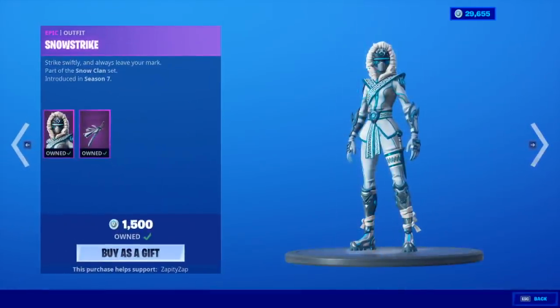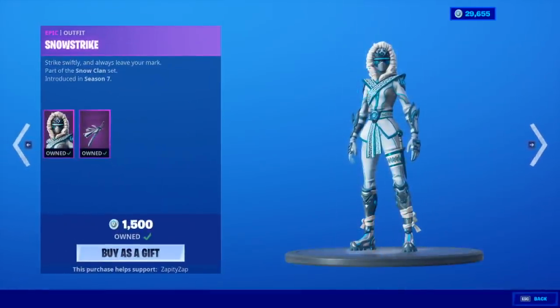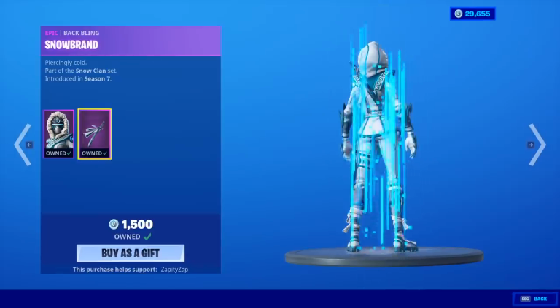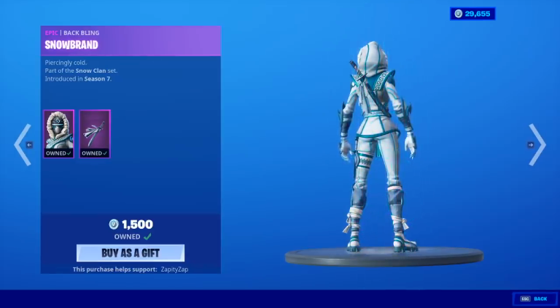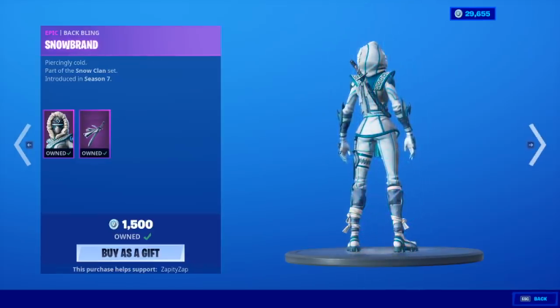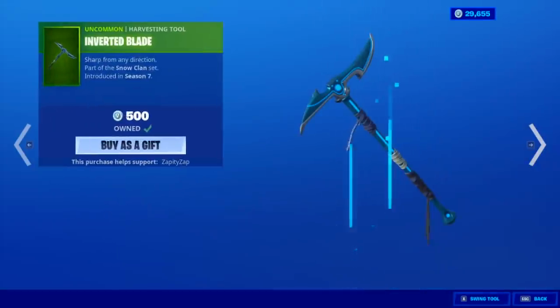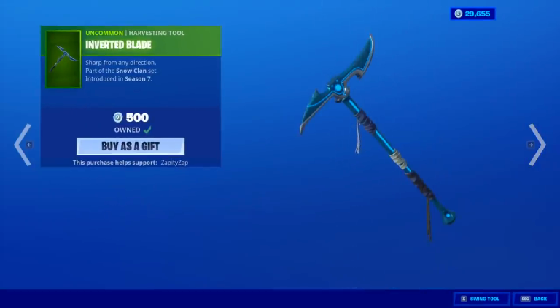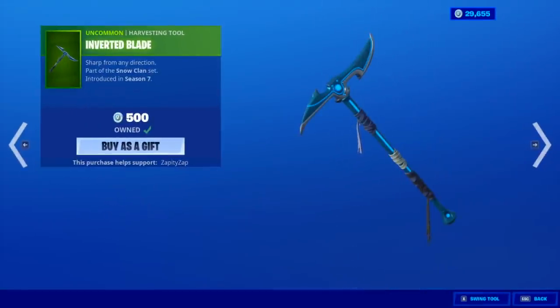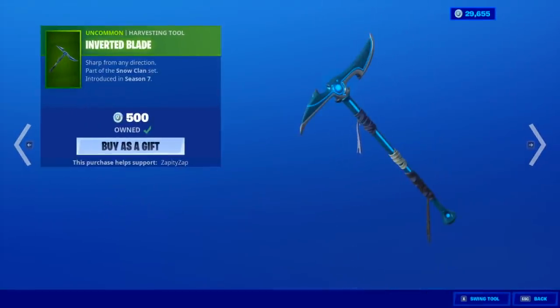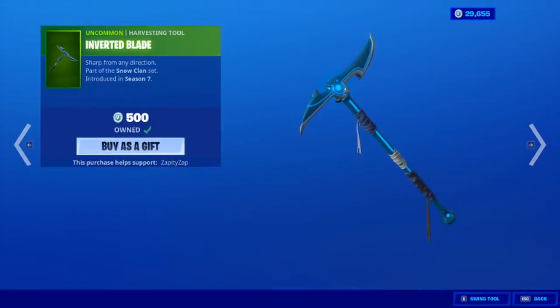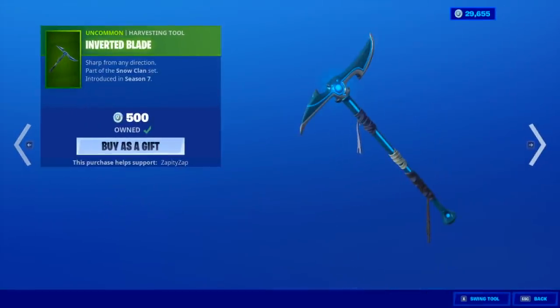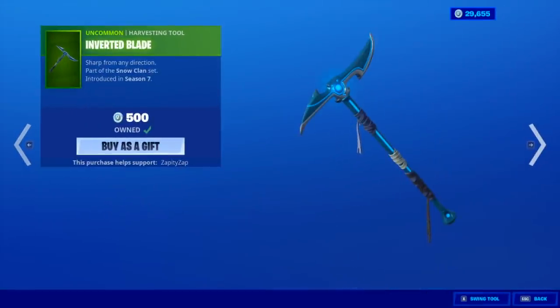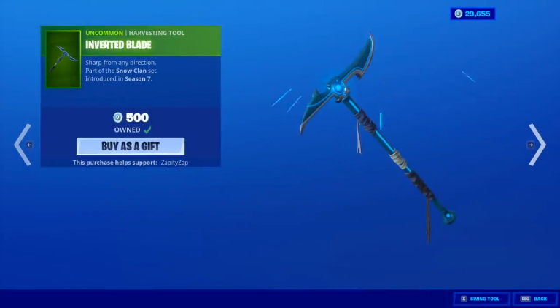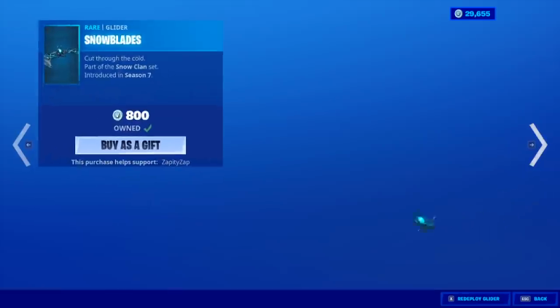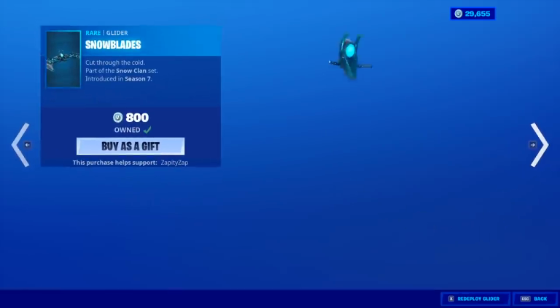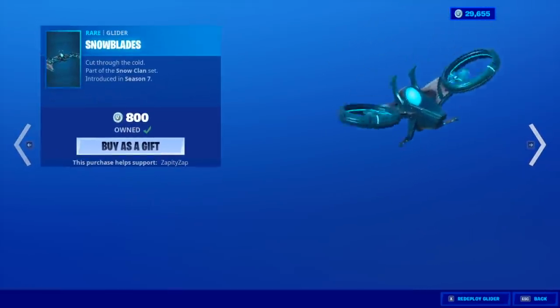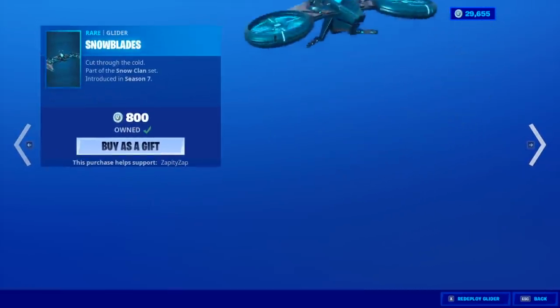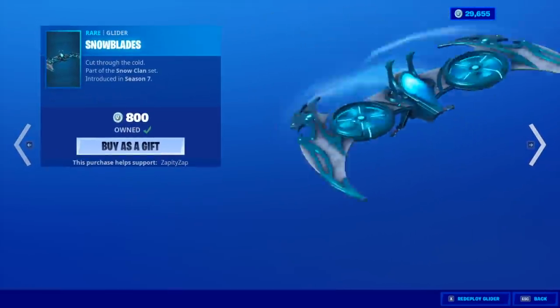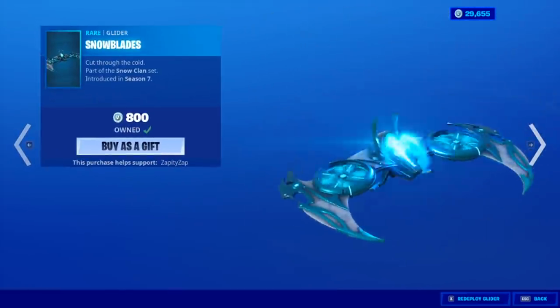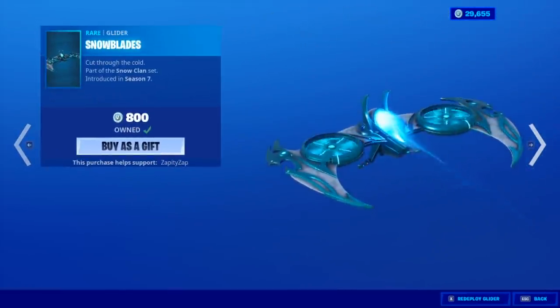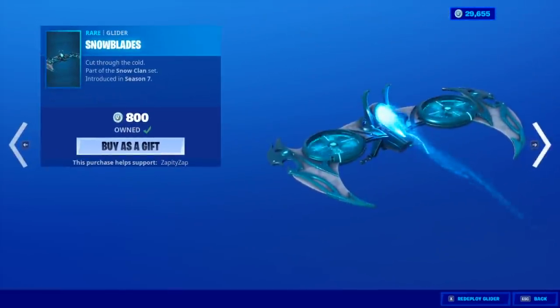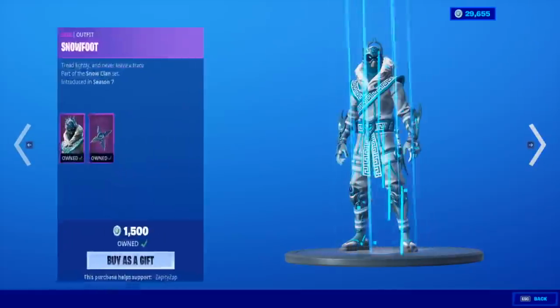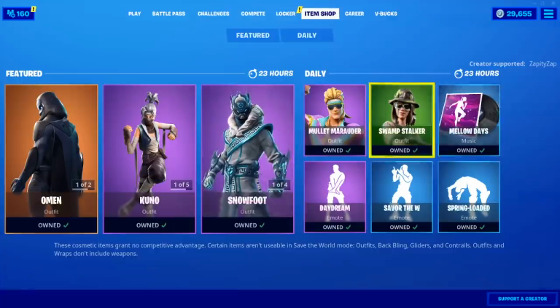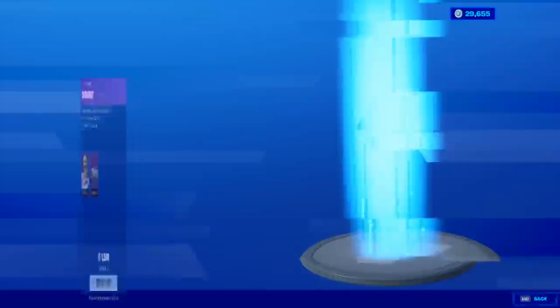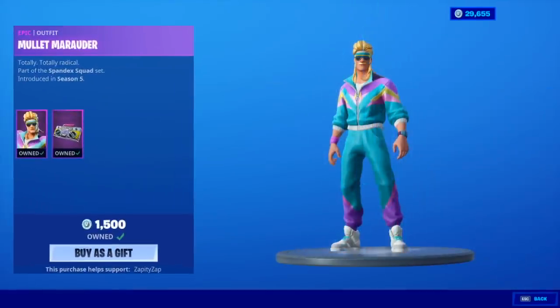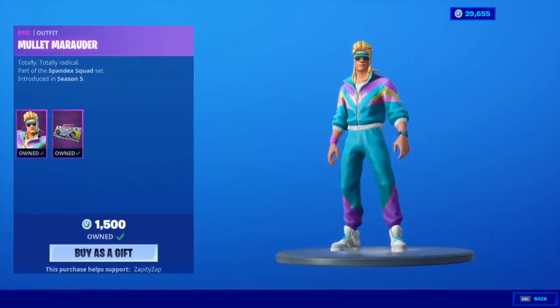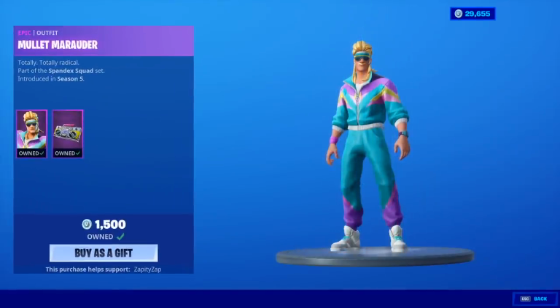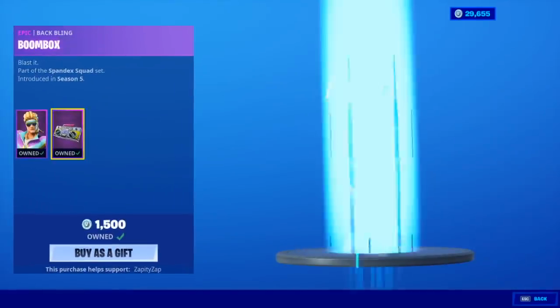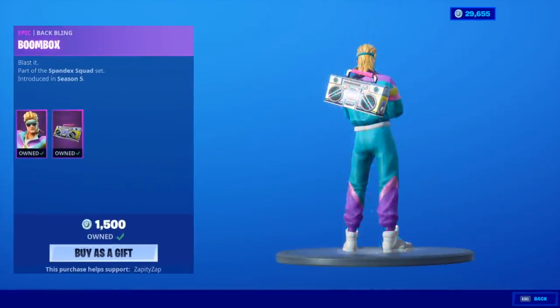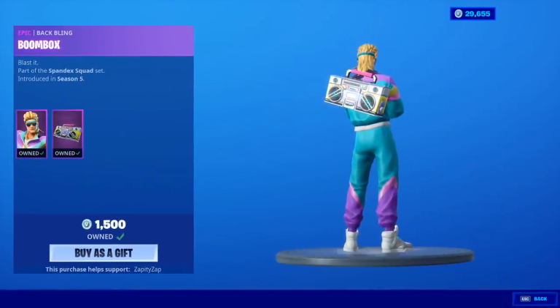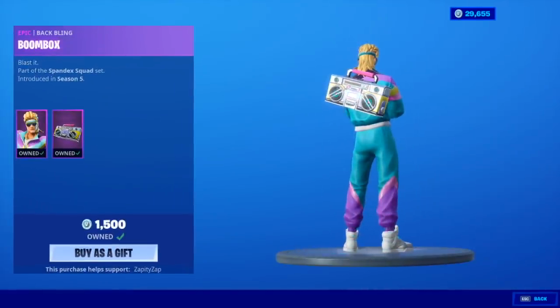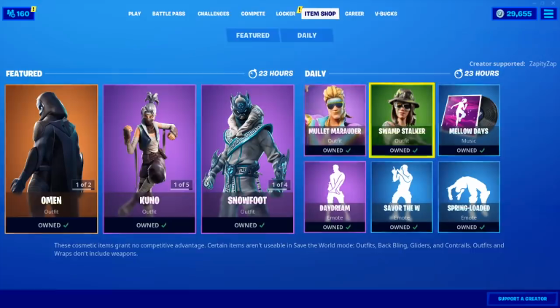Snow Foot is back with the back bling Snow Star. Snow Strike is back with the back bling Snow Brand. The Inverted Blade. The Snow Blades Glider. Mullet Marauder is back with the back bling Boom Box. It's been a bit.